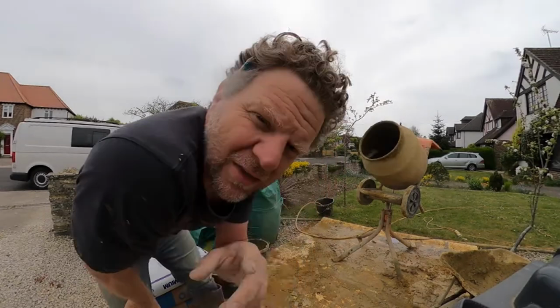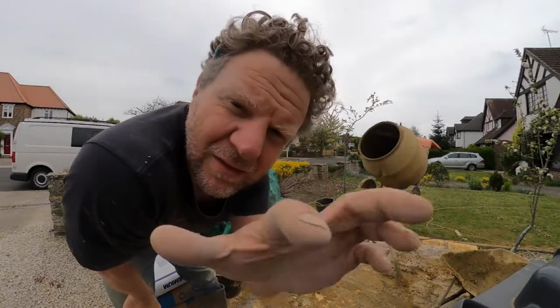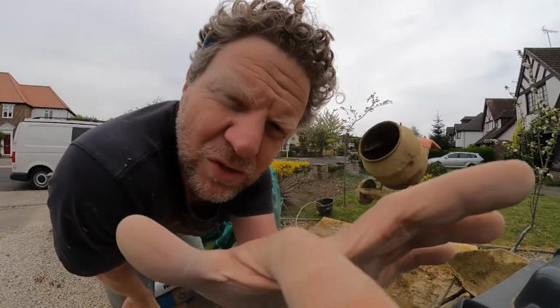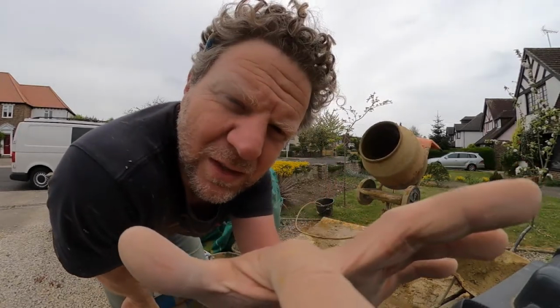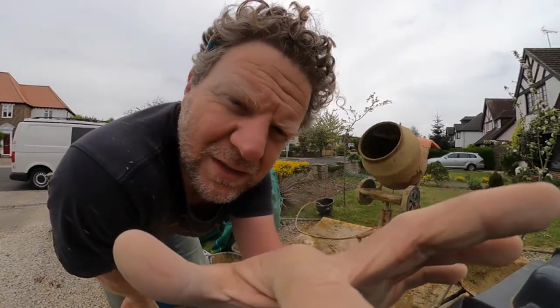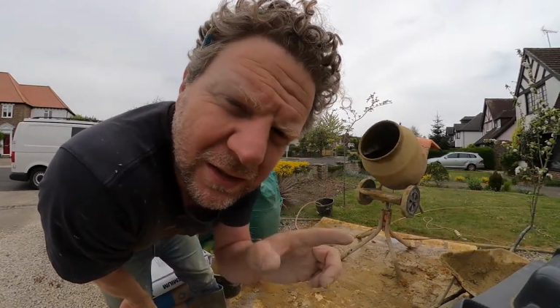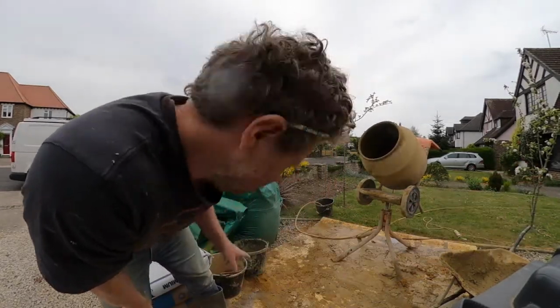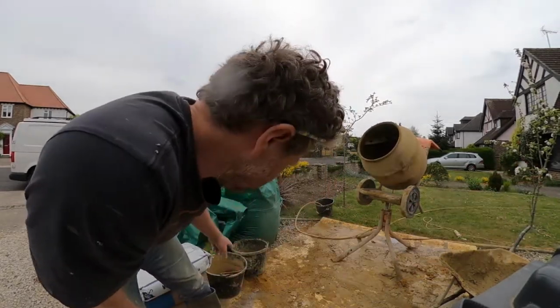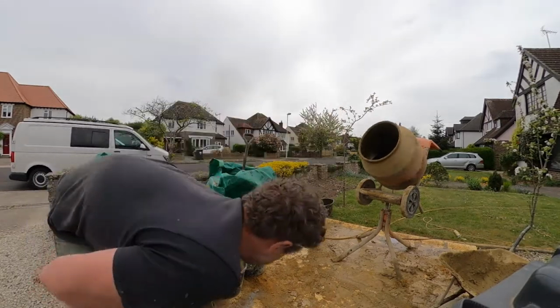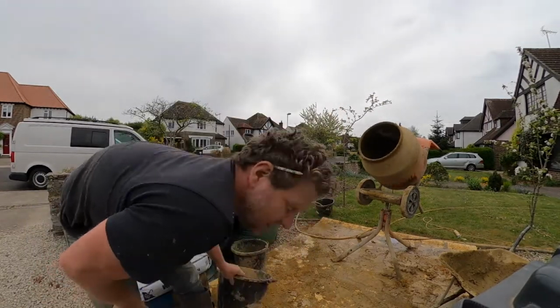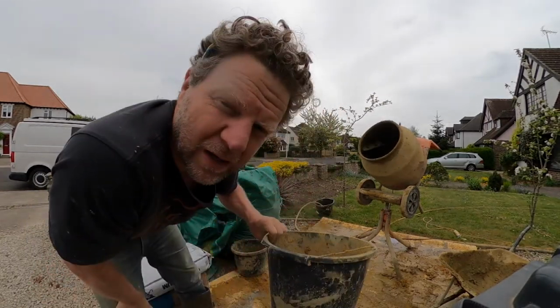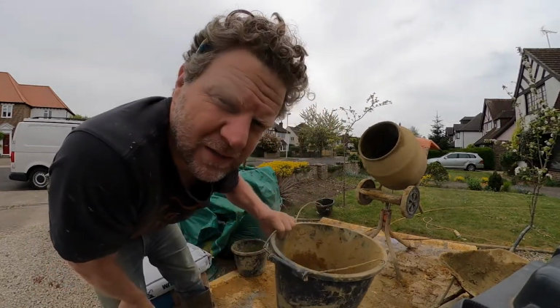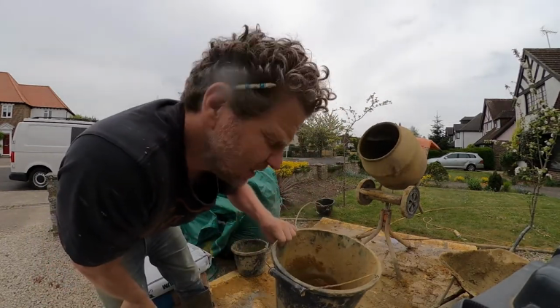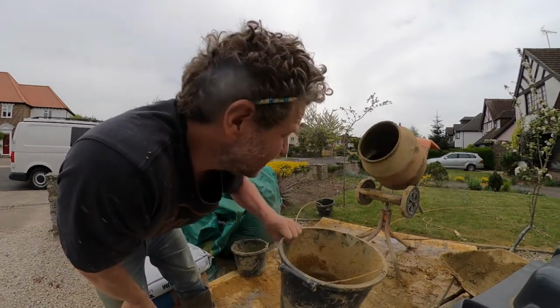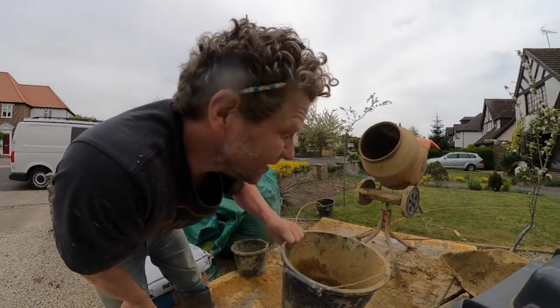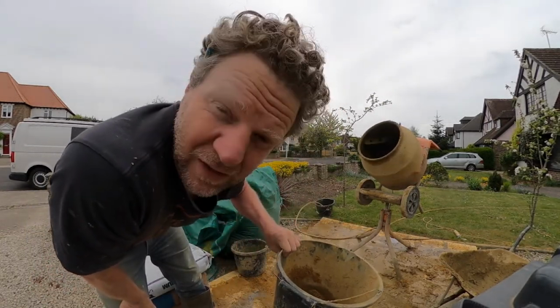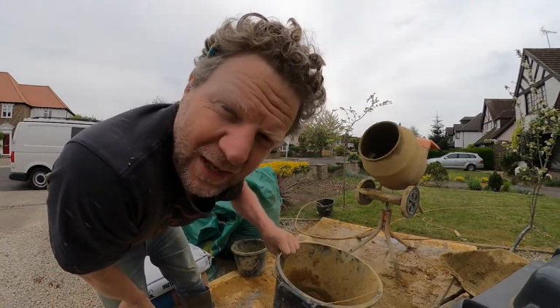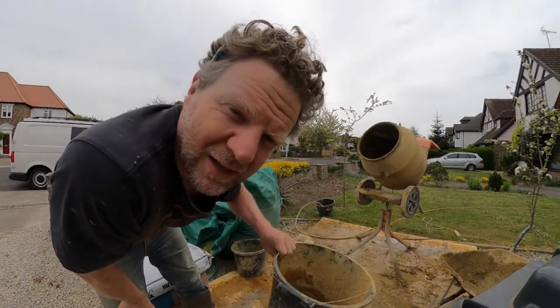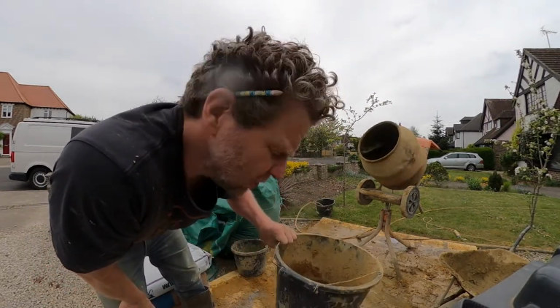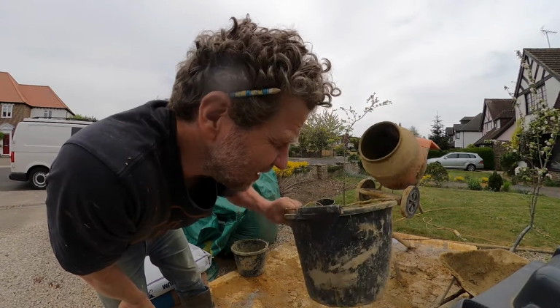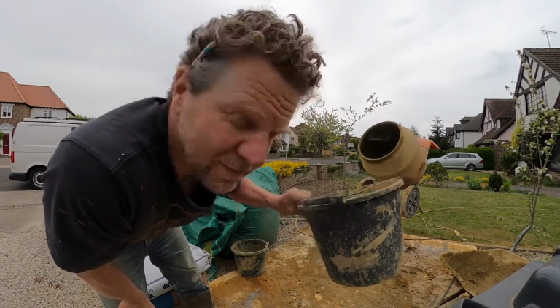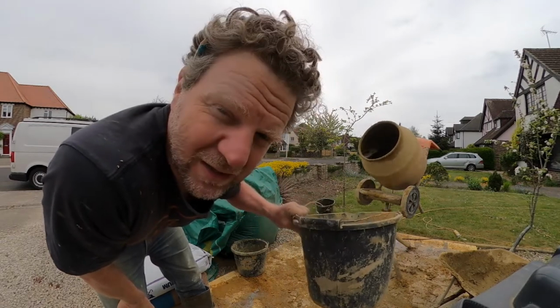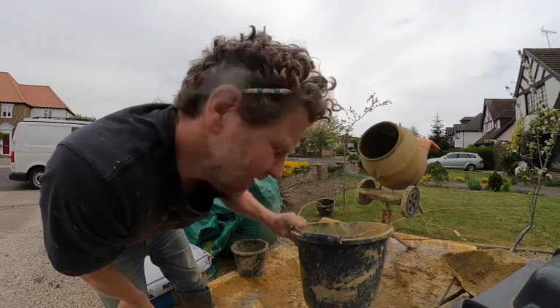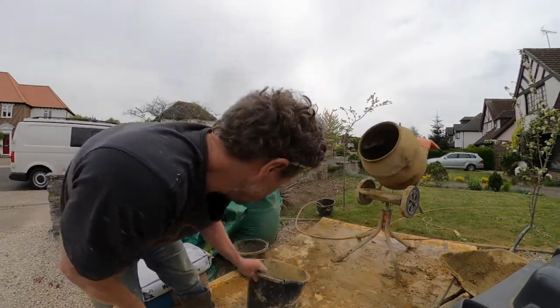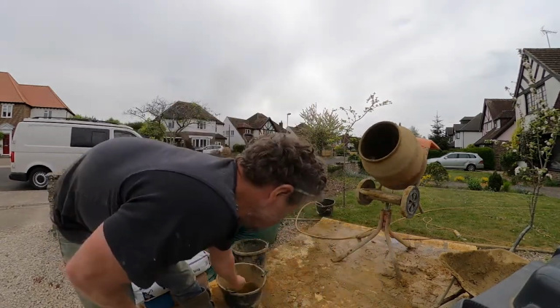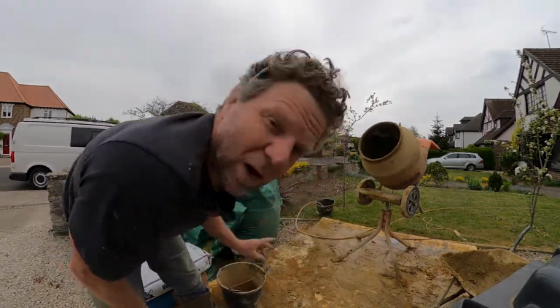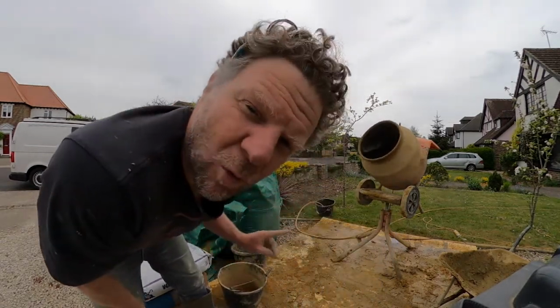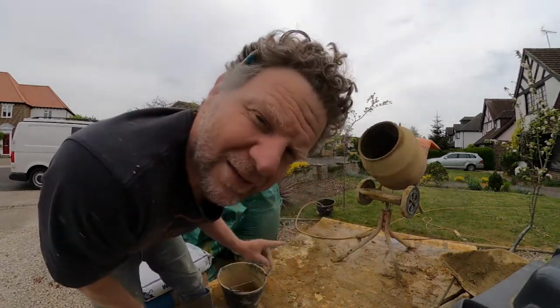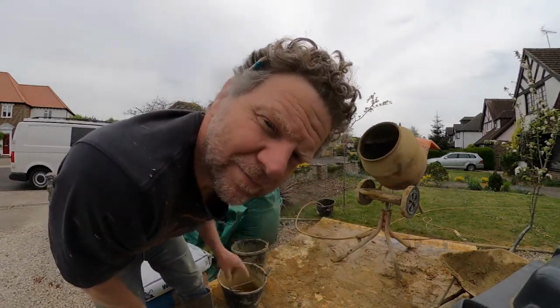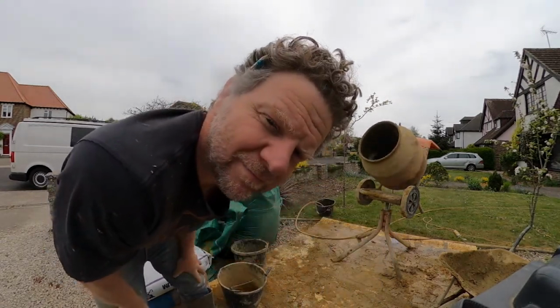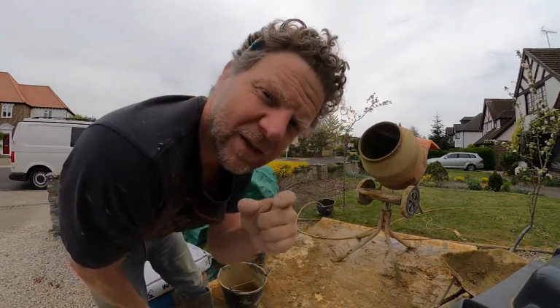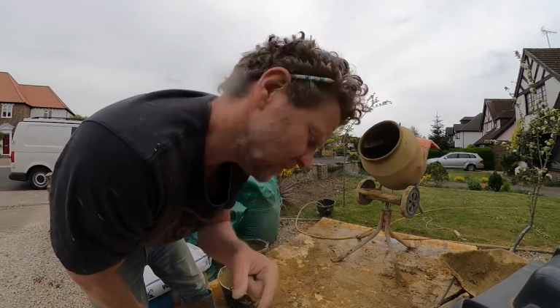To make sure the mix is consistent I use buckets to fill up my sand, and I use eight buckets to one full bag of cement. Let's do it.